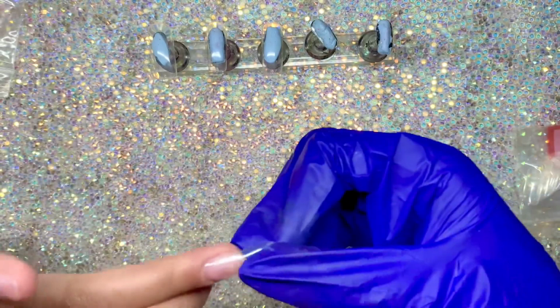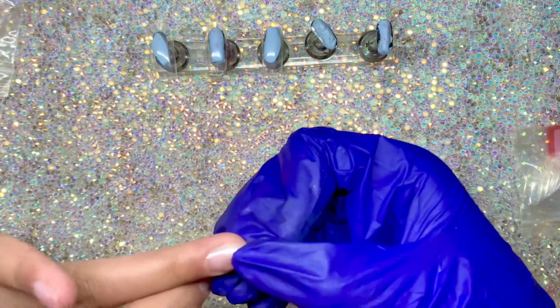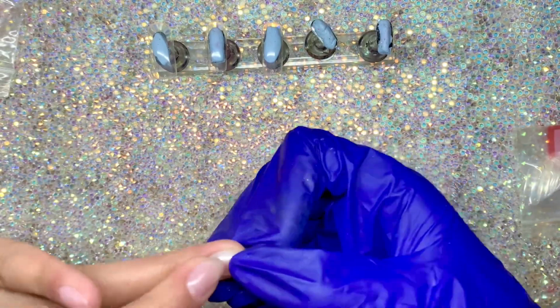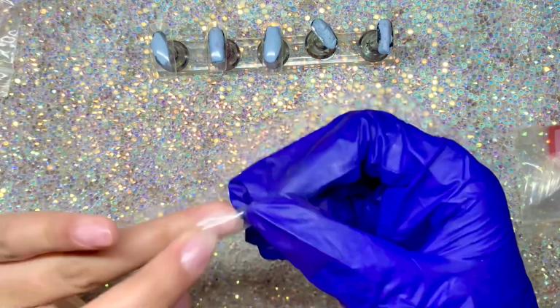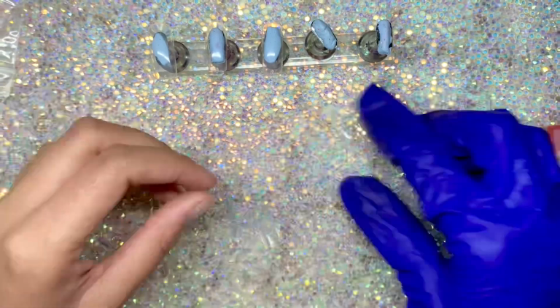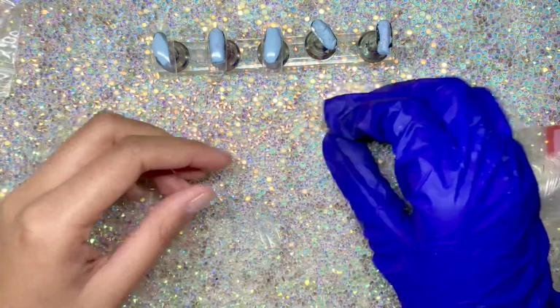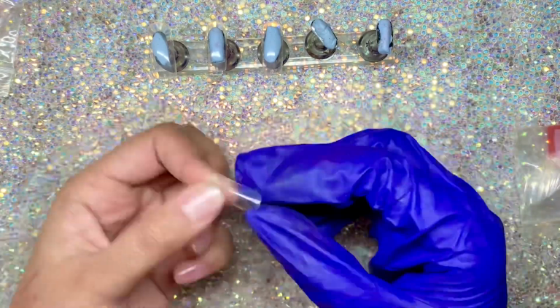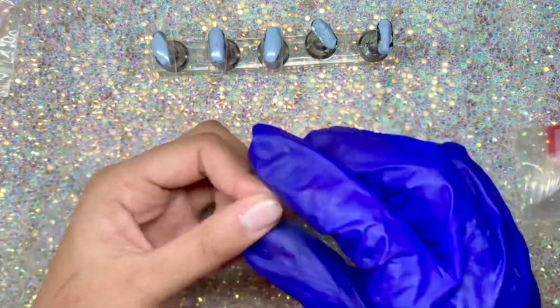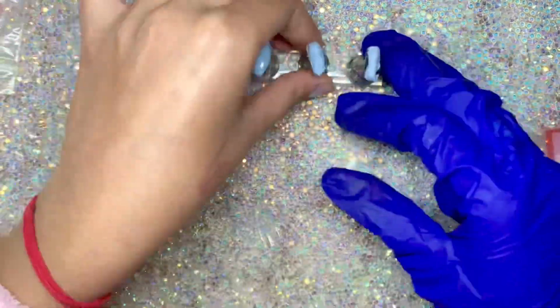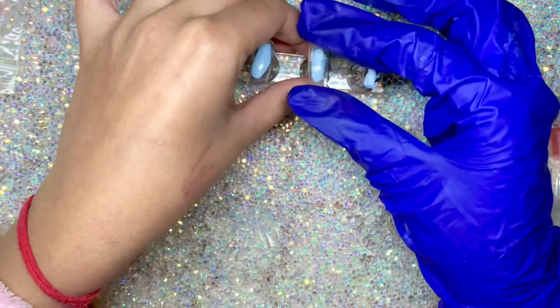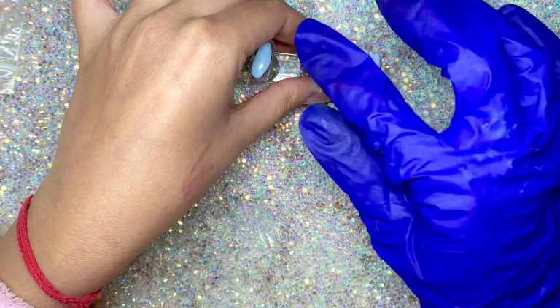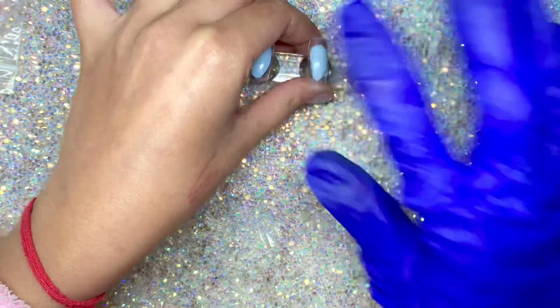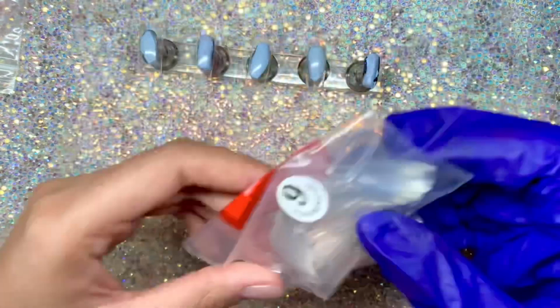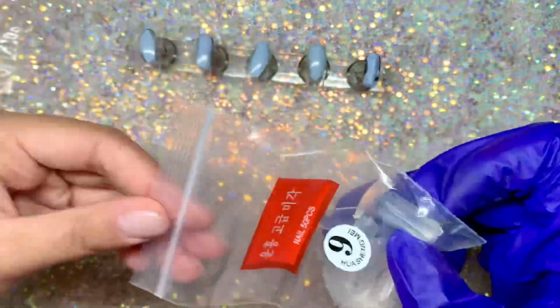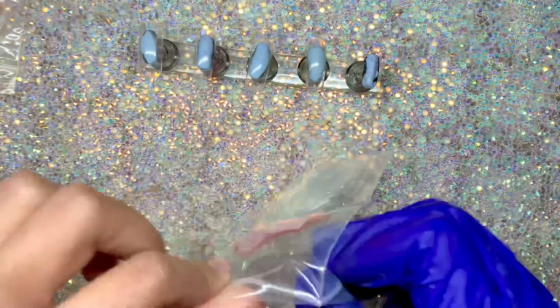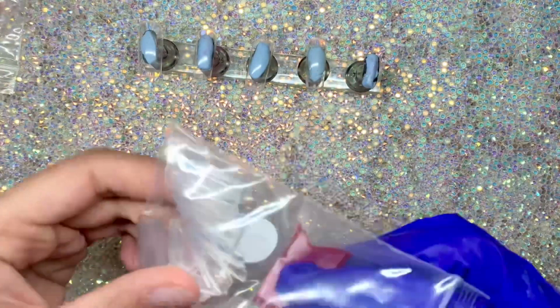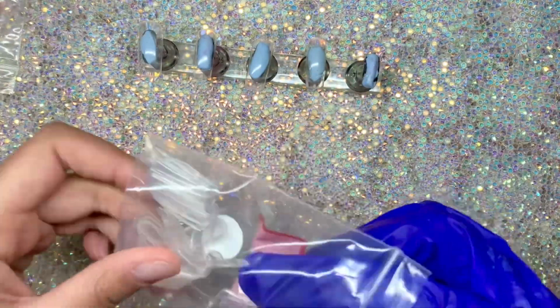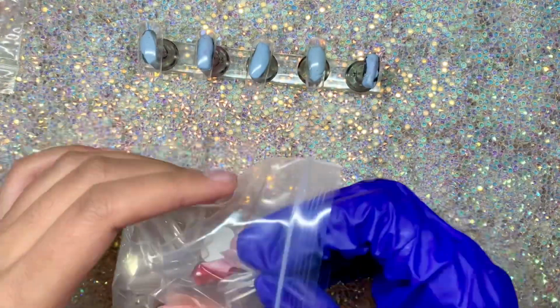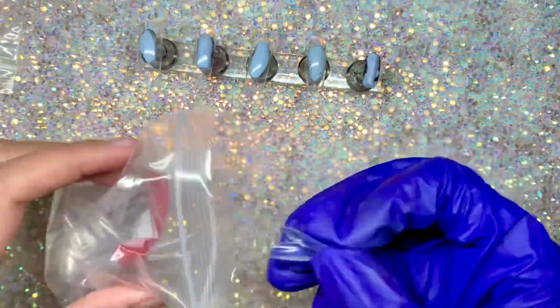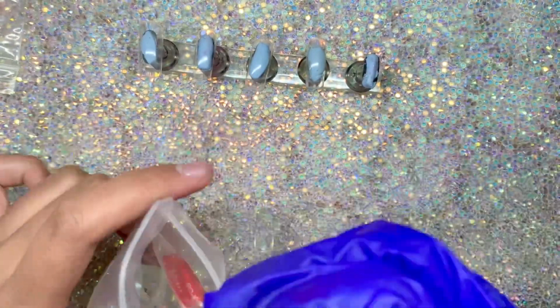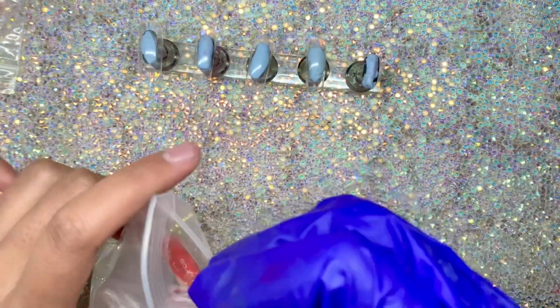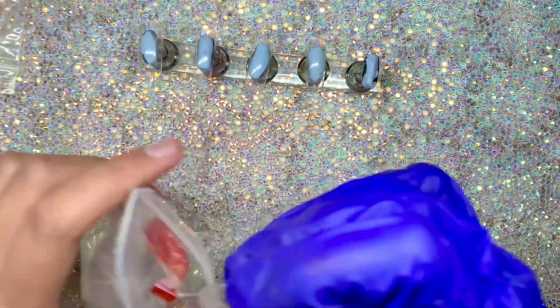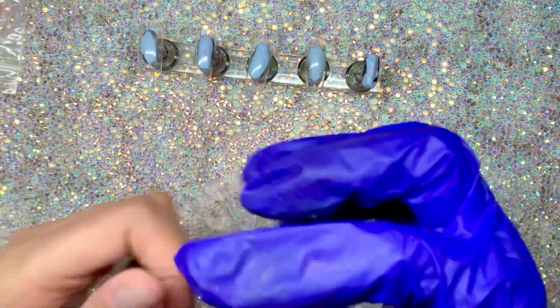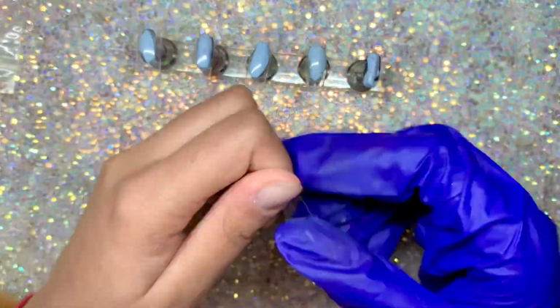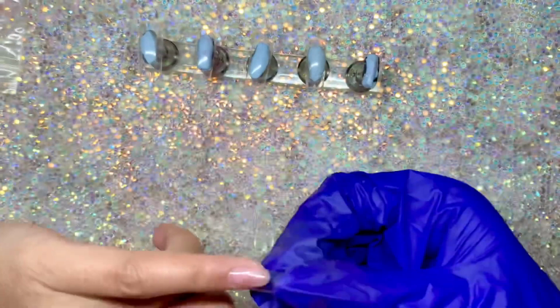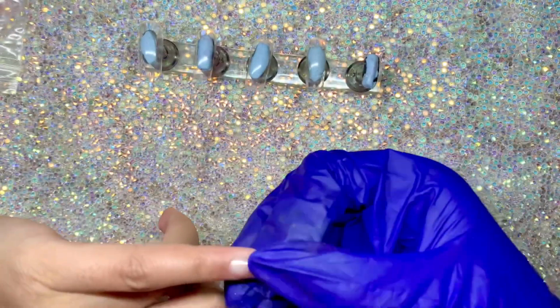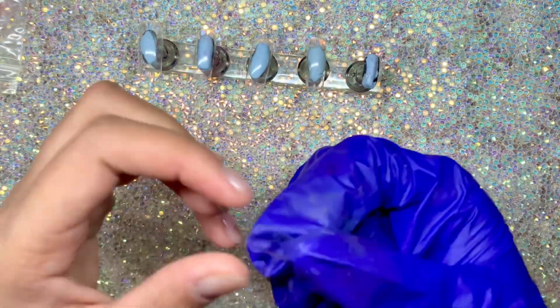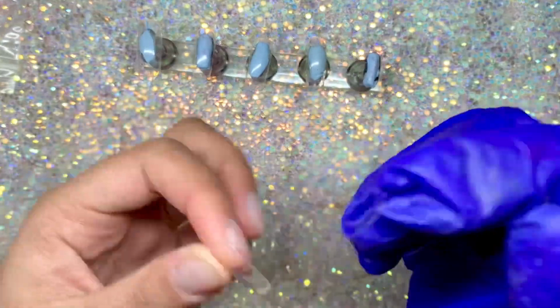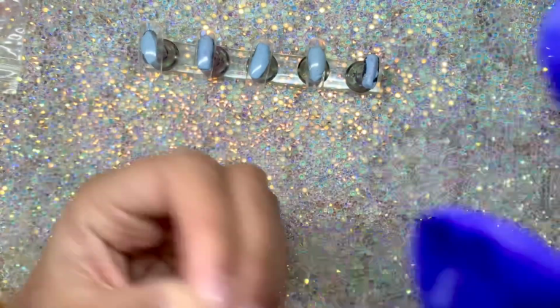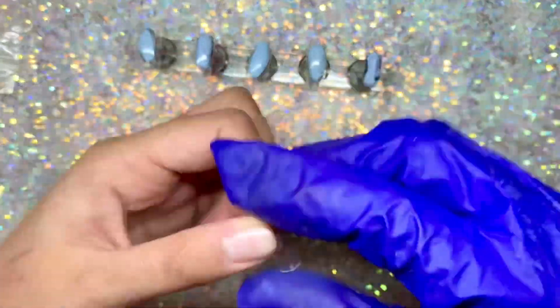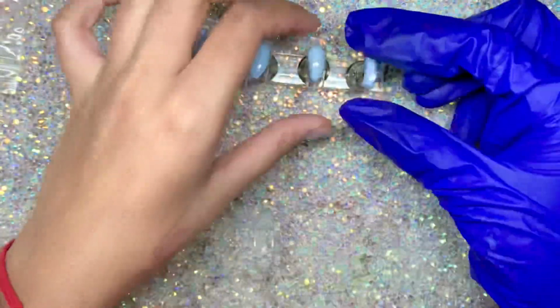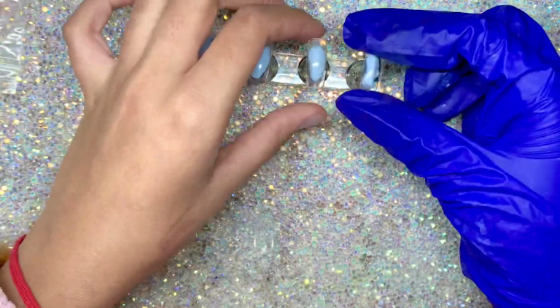I kind of was feeling the square look since I always go for a coffin. Here I am just really loving how these came out — I really enjoy the square shape compared to the coffin right now, it's just what I'm feeling and I think these look really good.